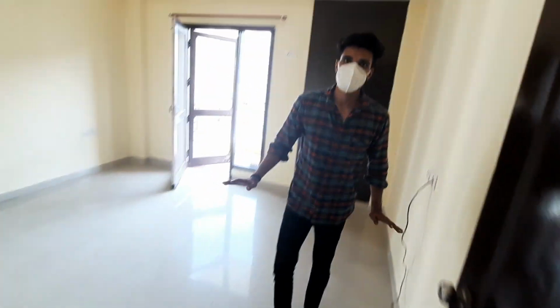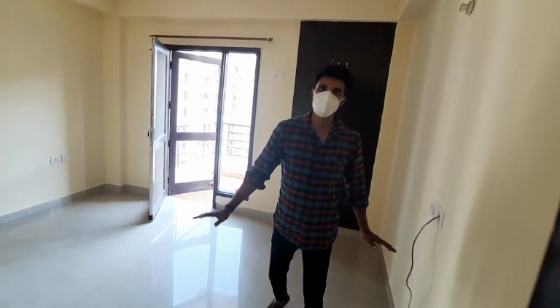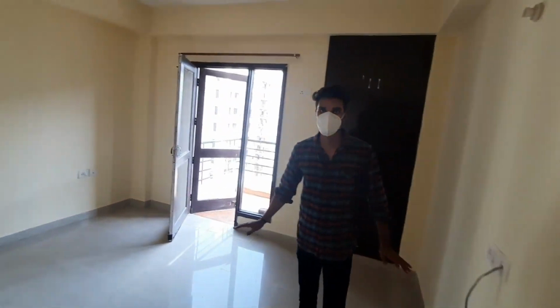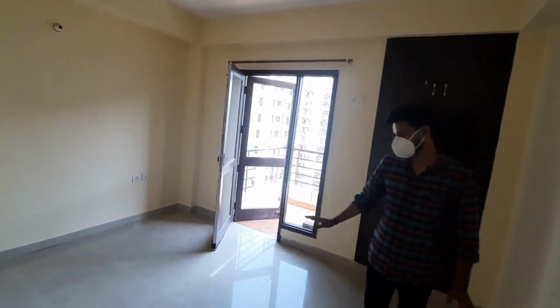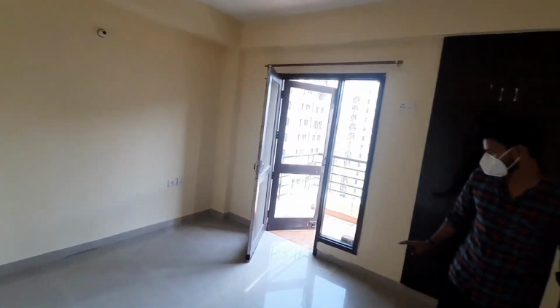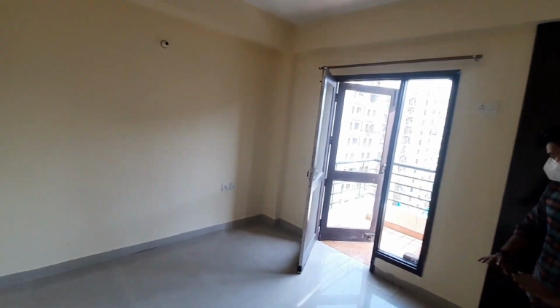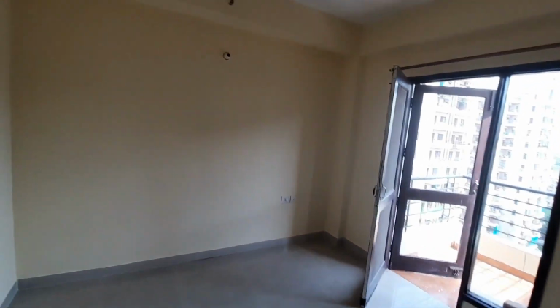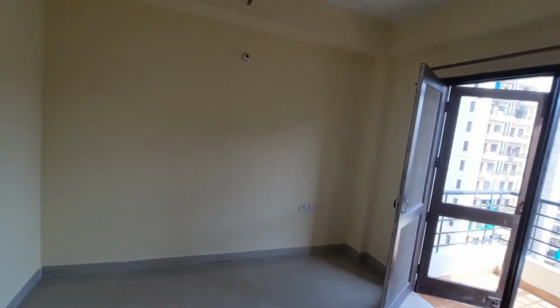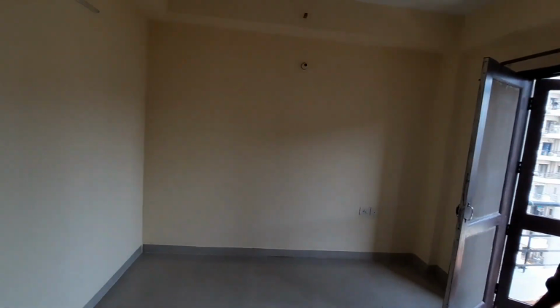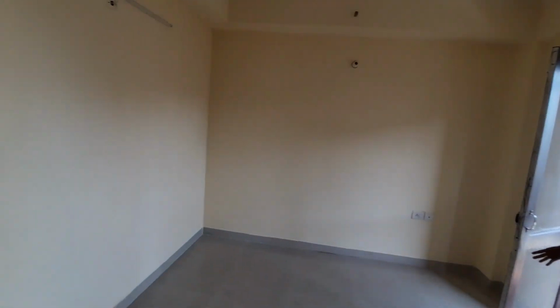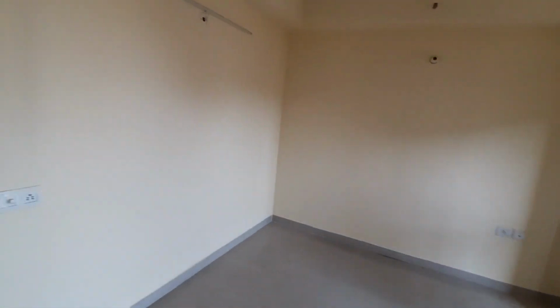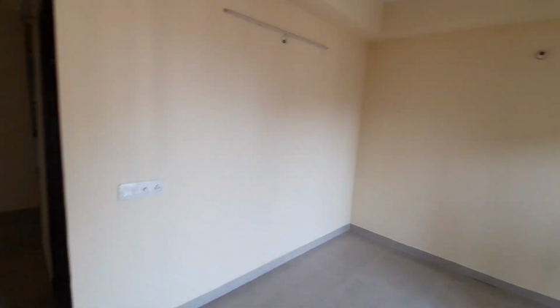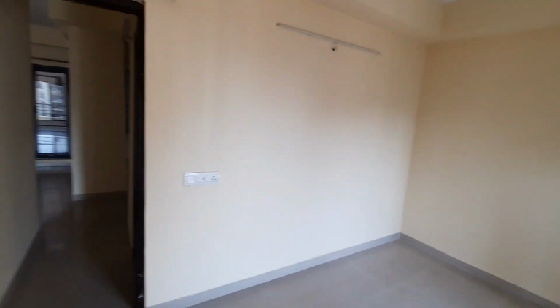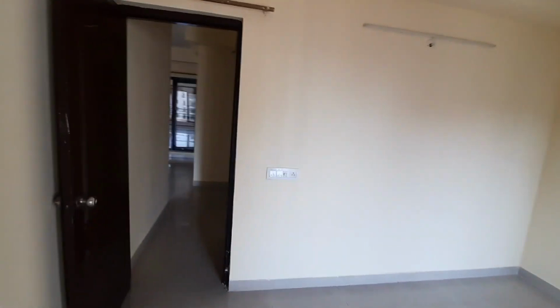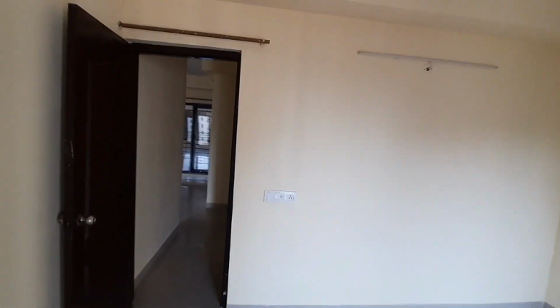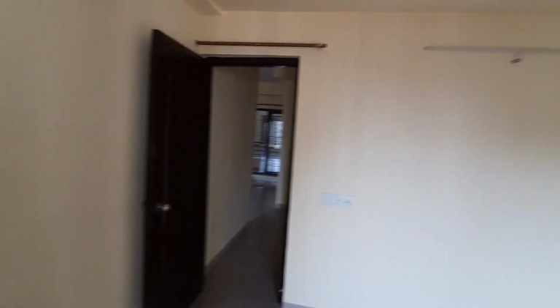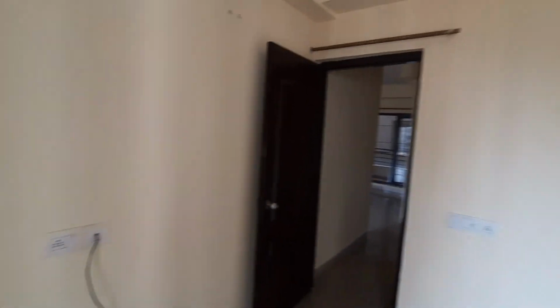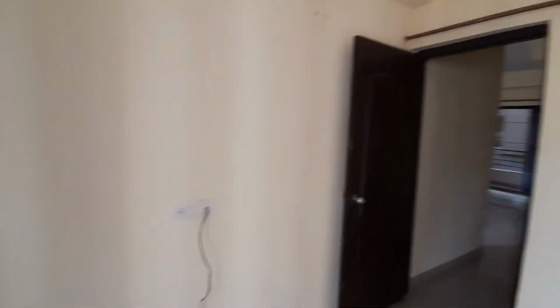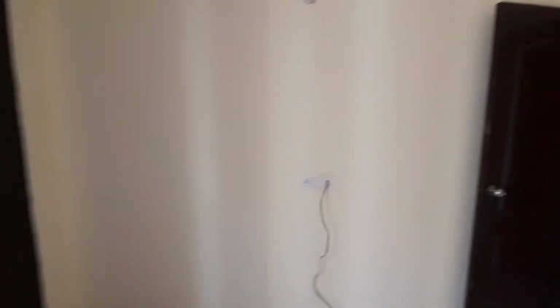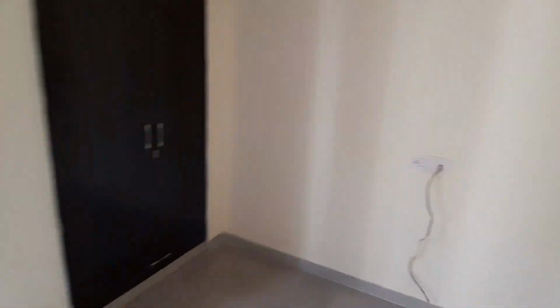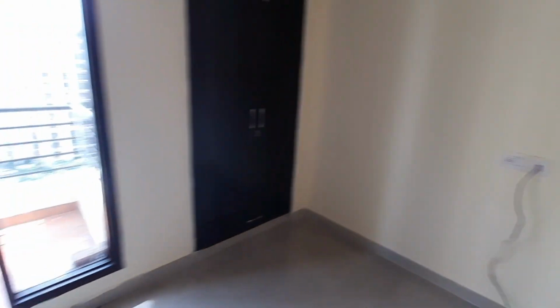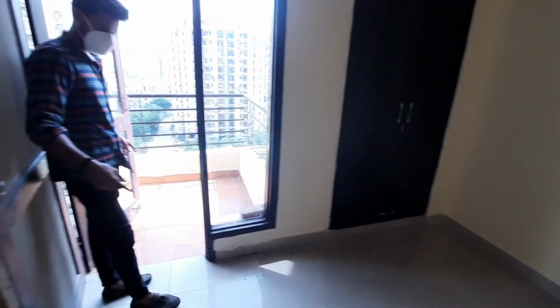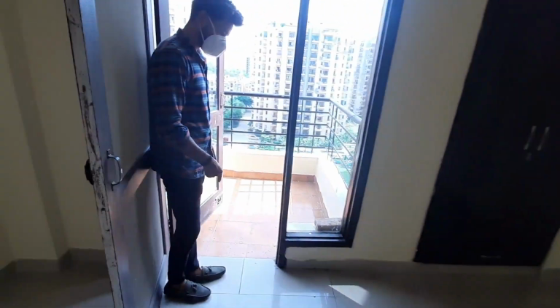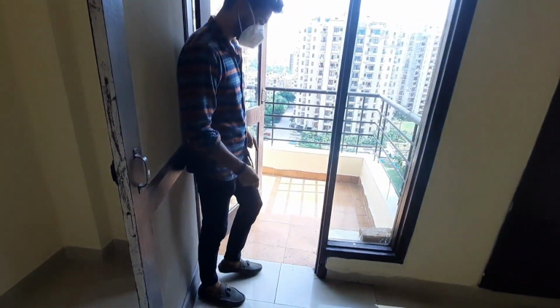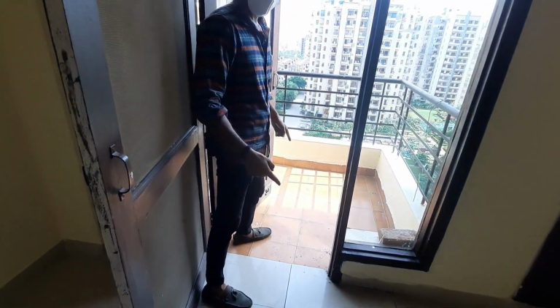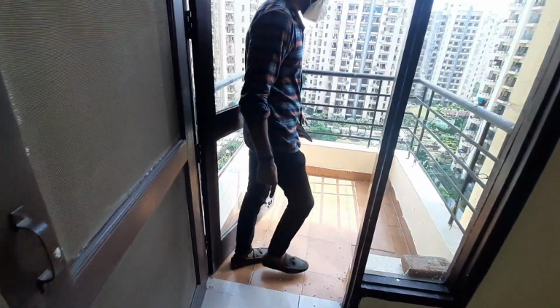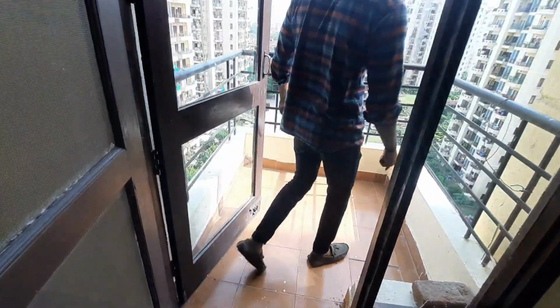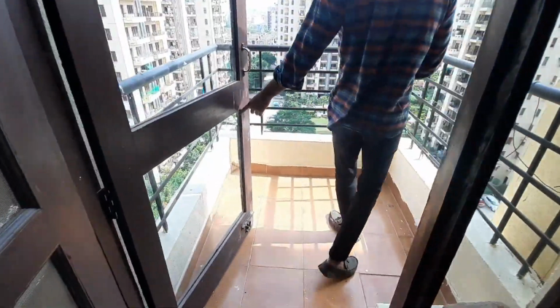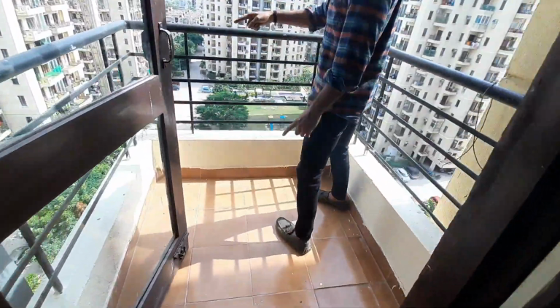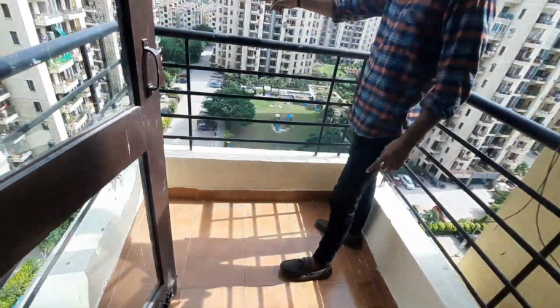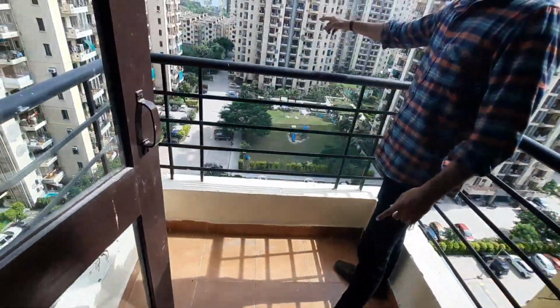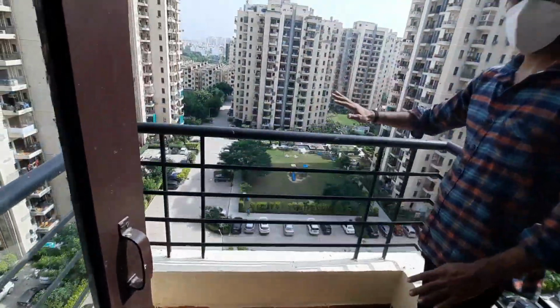14, 13 square feet. This is our room. This is our room attached. This is our view.